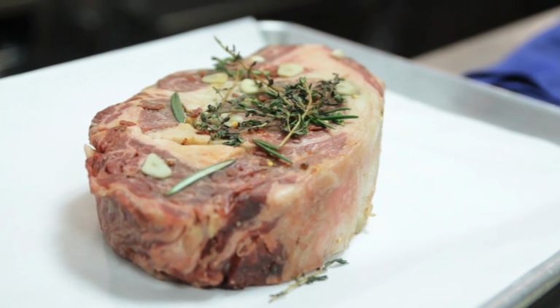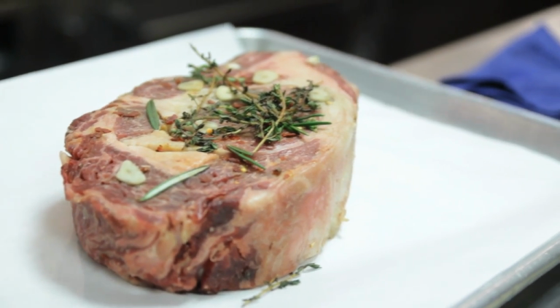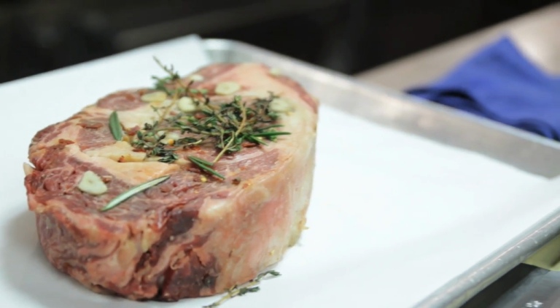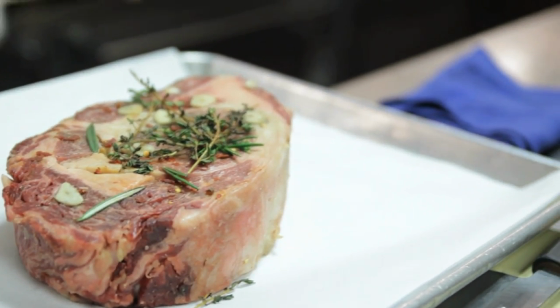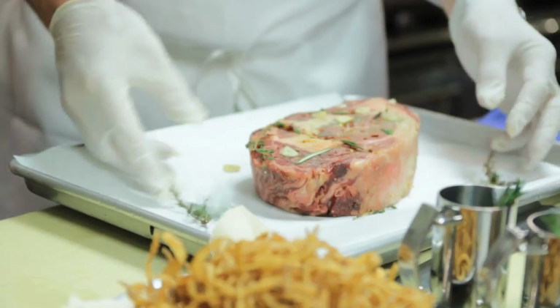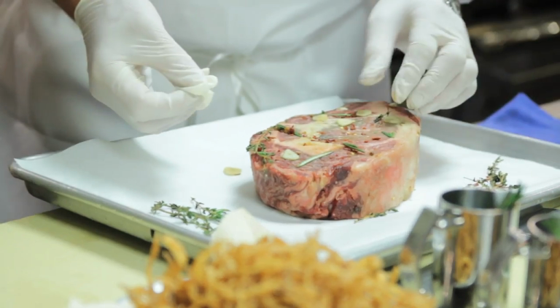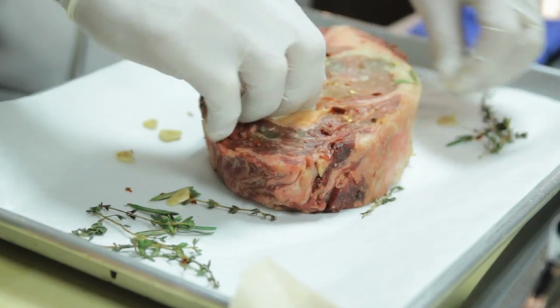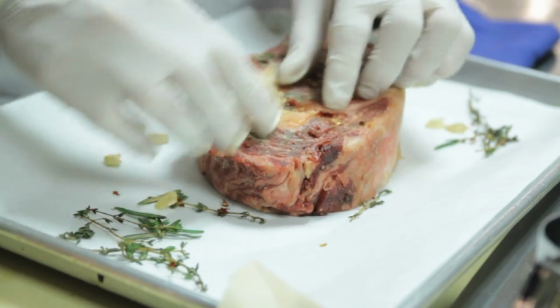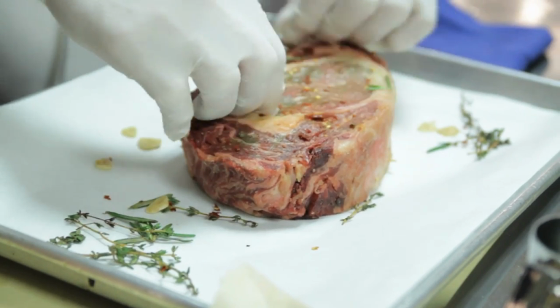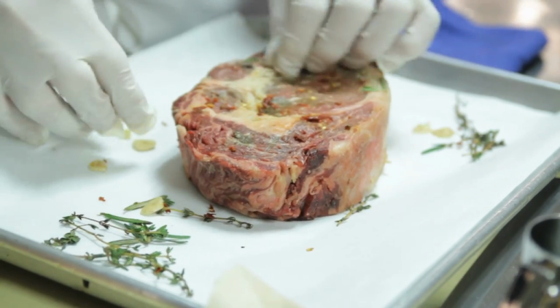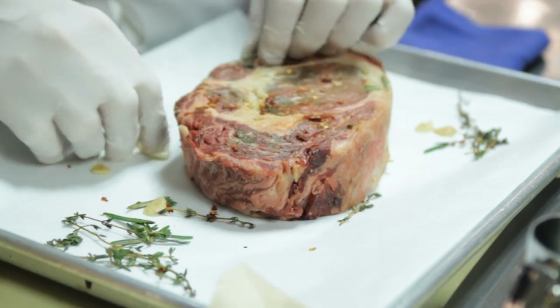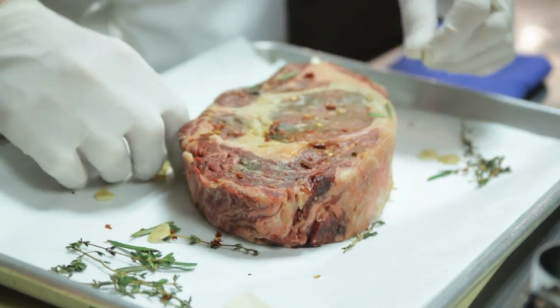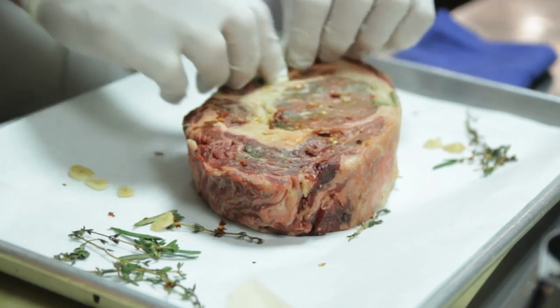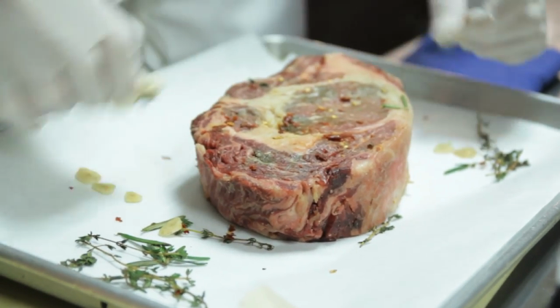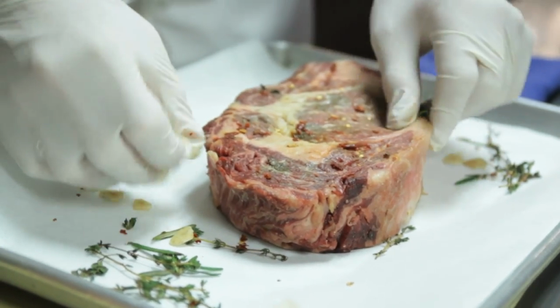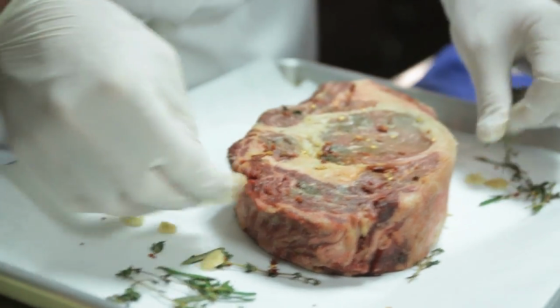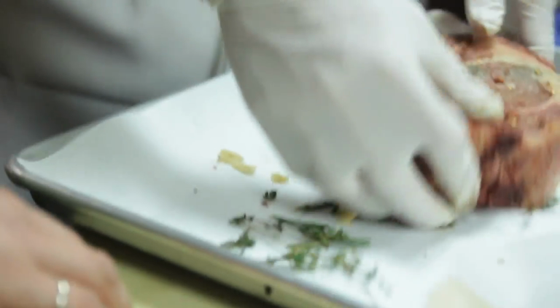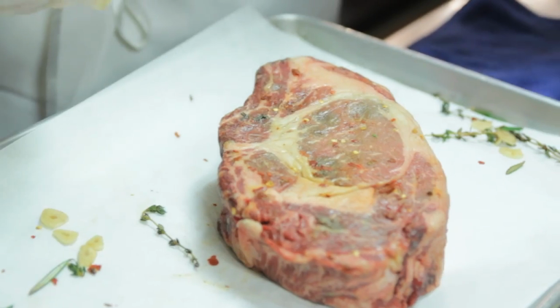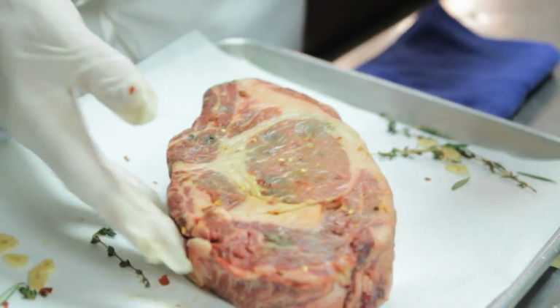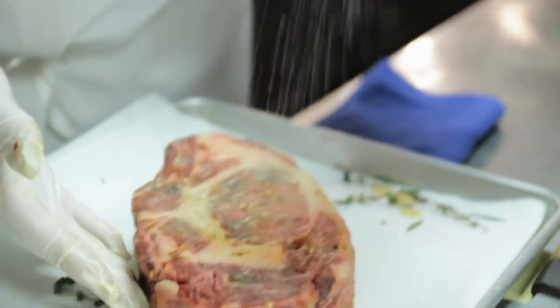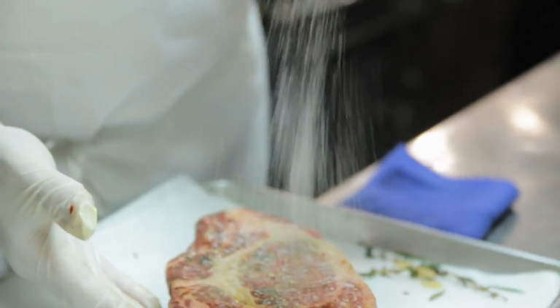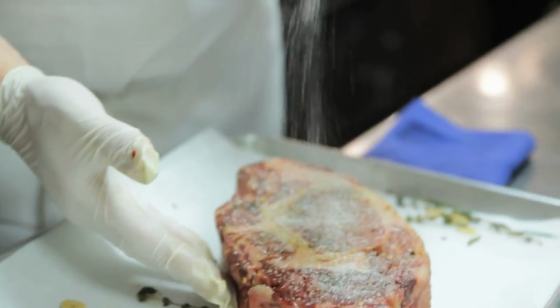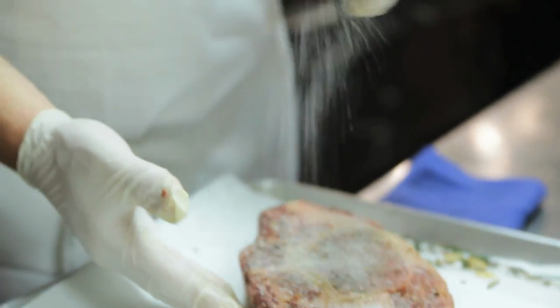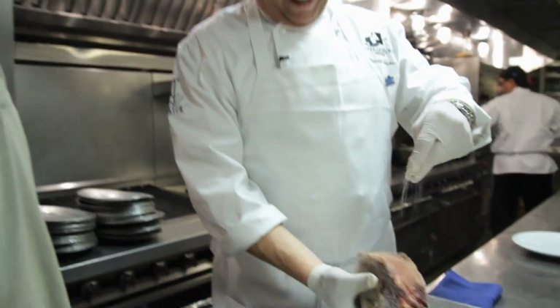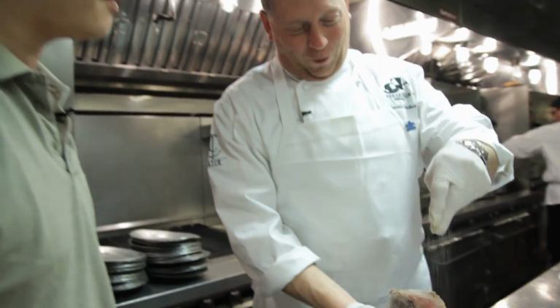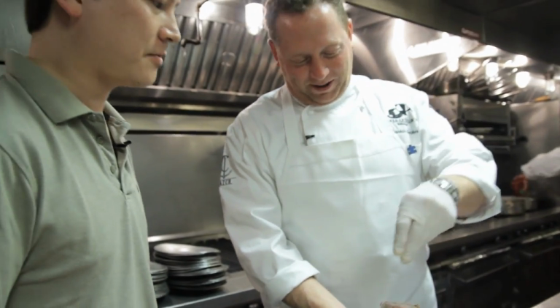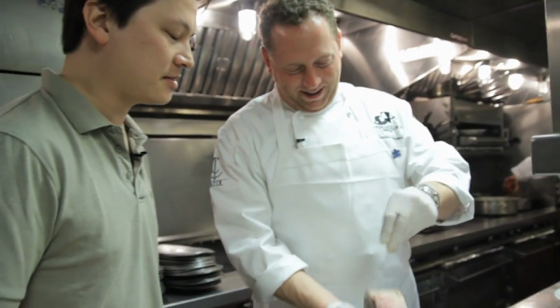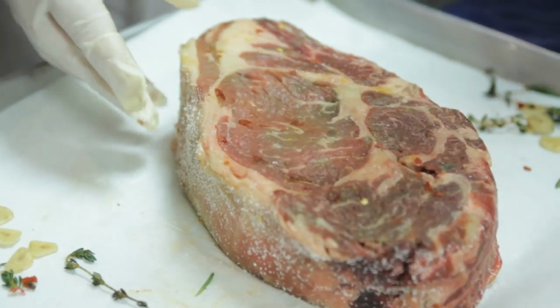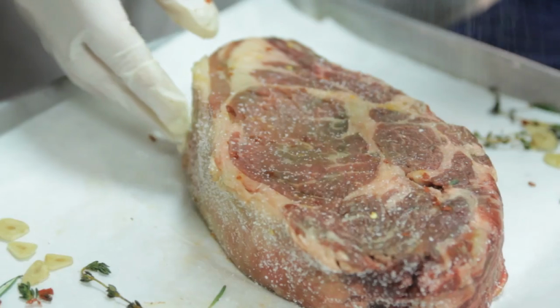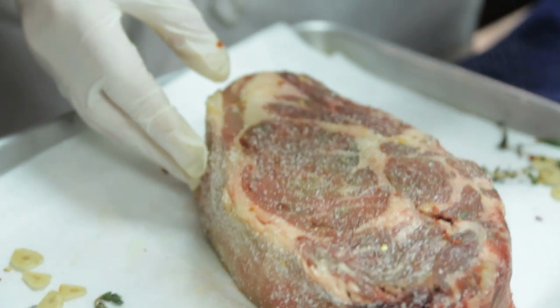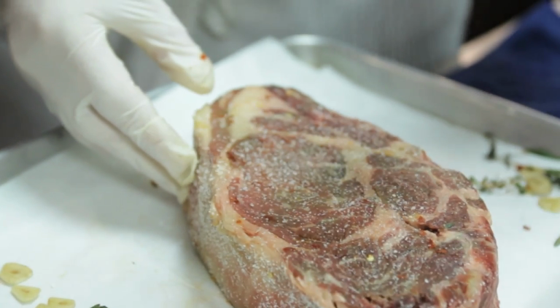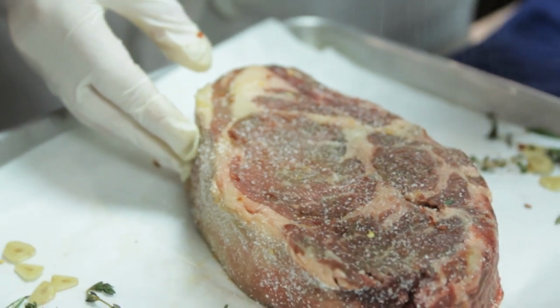We've marinated it in some herbs: rosemary, thyme, red chili pepper flakes, some garlic, some shallots, a little bit of maple syrup, and we're just going to season it with some kosher salt. This is 40 ounces. All that fat in there — that's what makes it. That's what gives it the flavor.